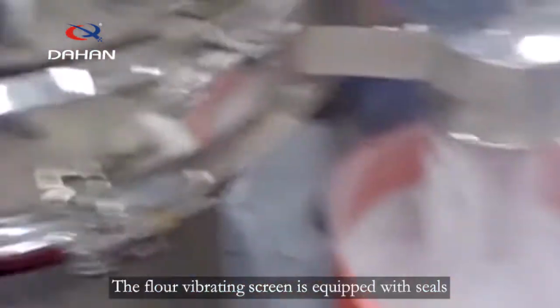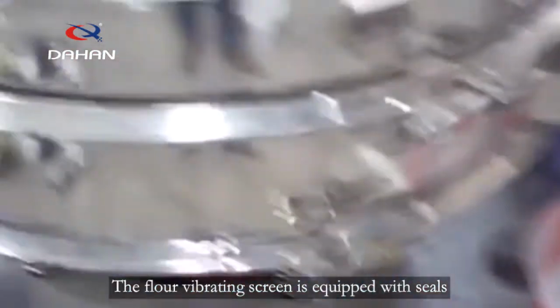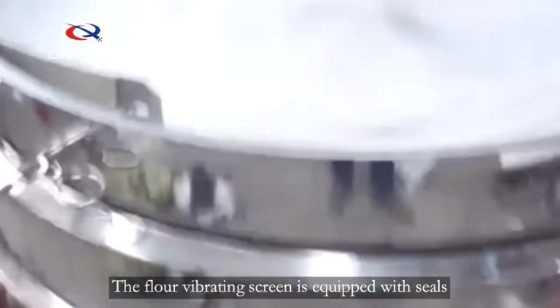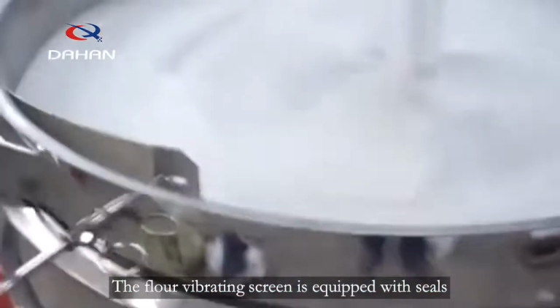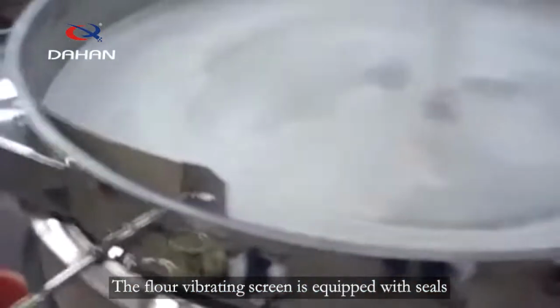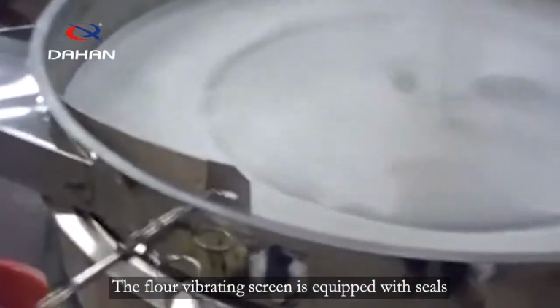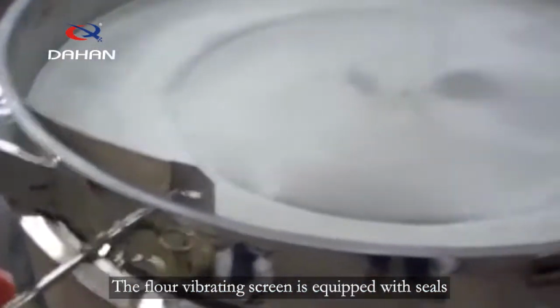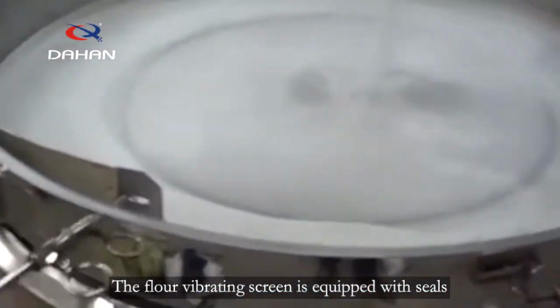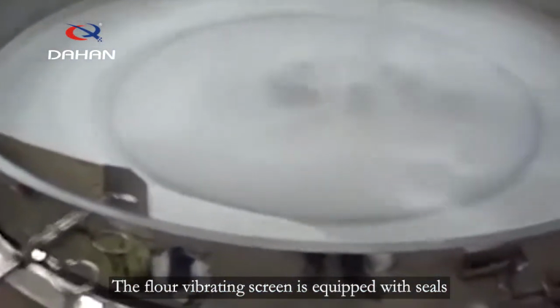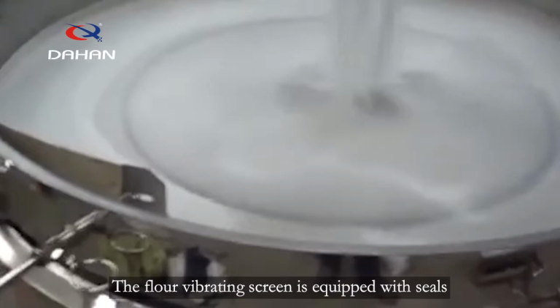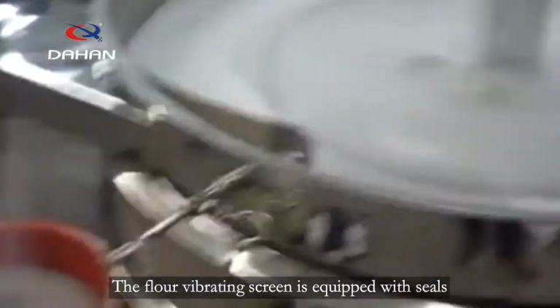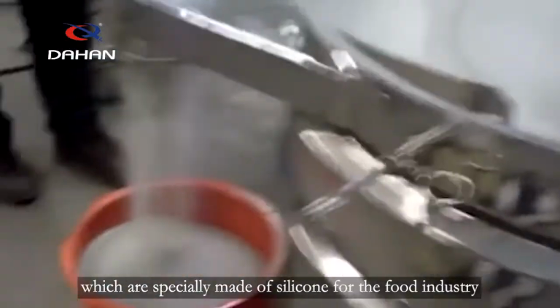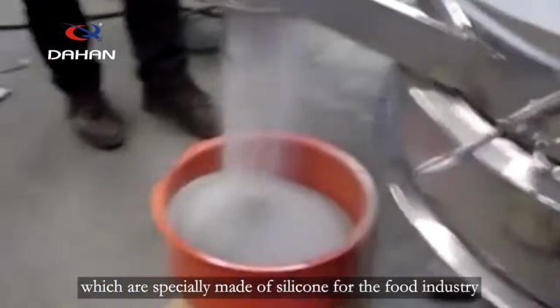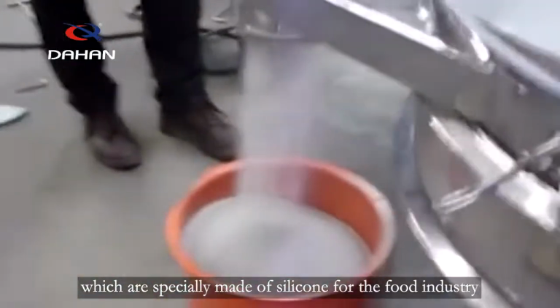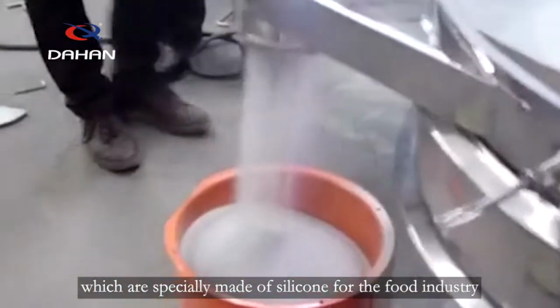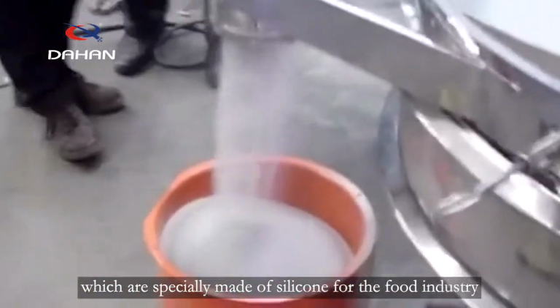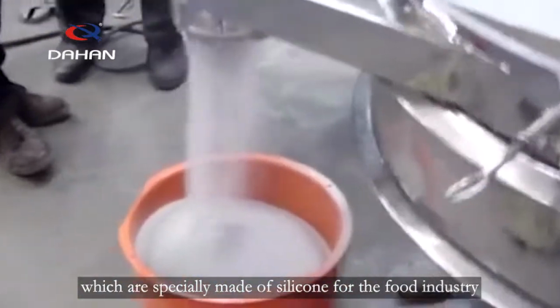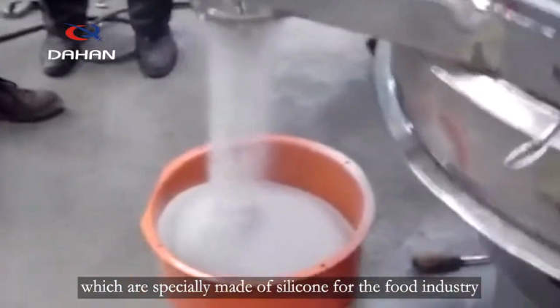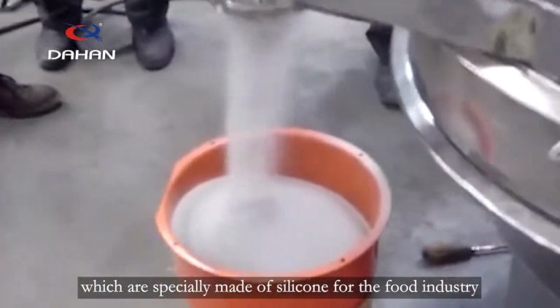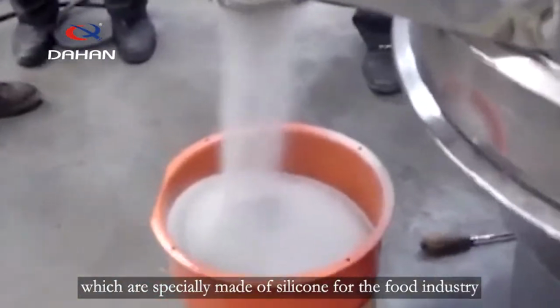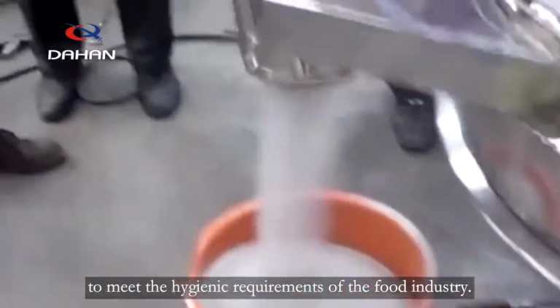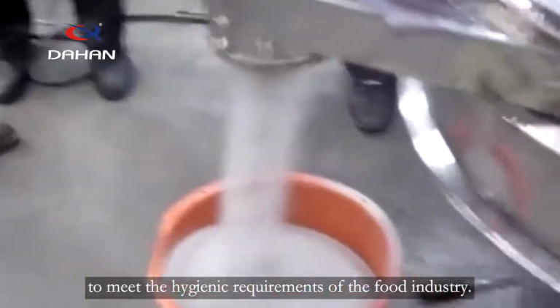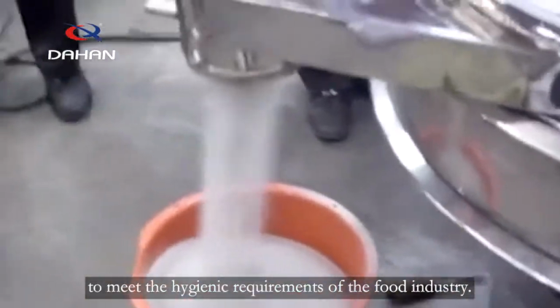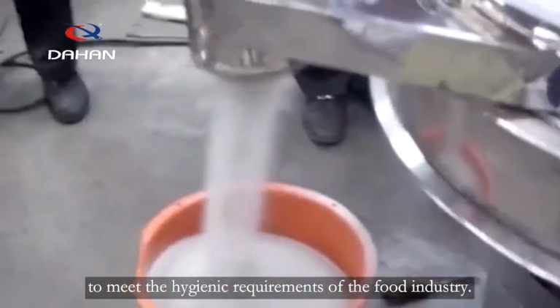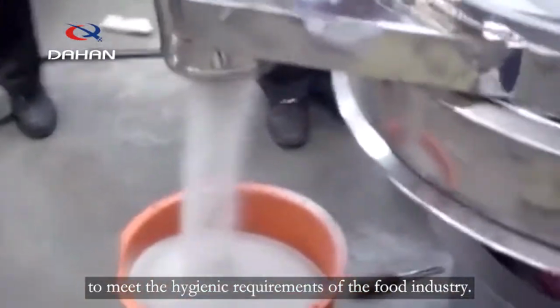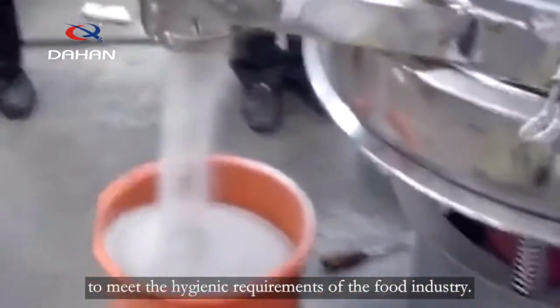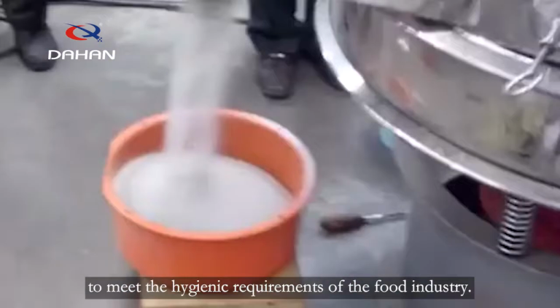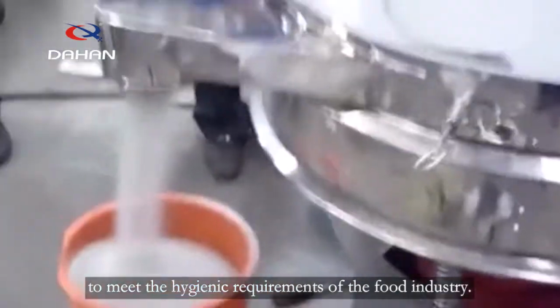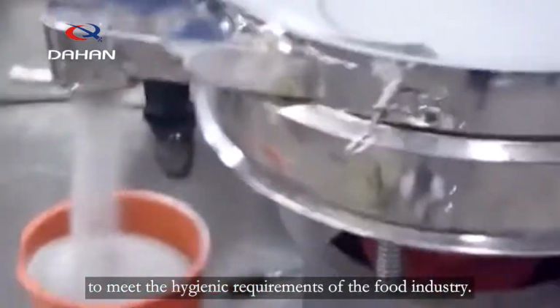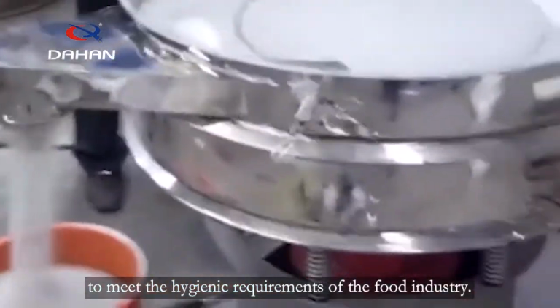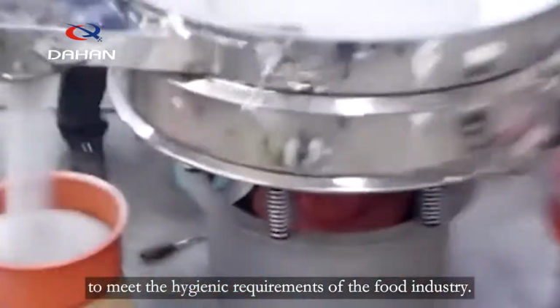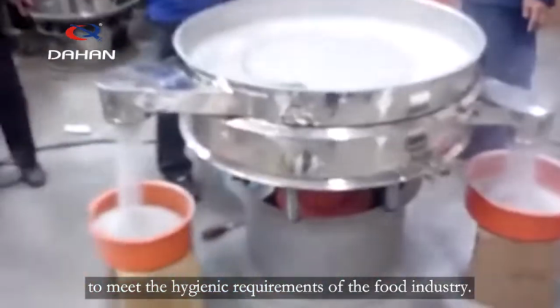The flour vibrating screen is equipped with silks, which are specially made of silicone for the food industry, to meet the hygienic requirements of the food industry.